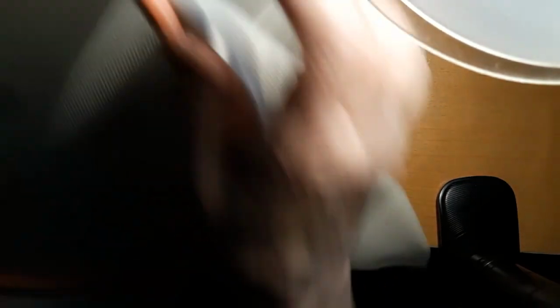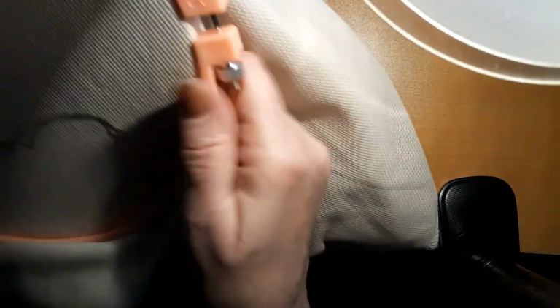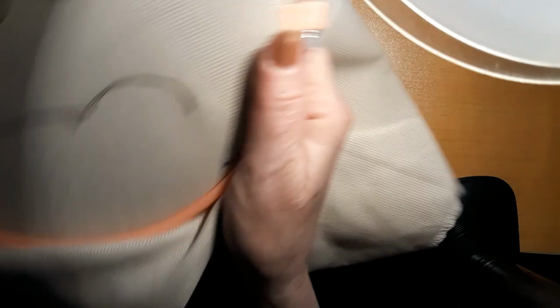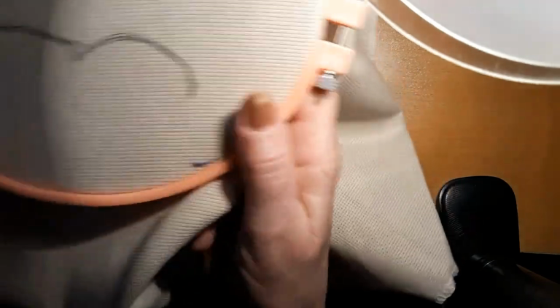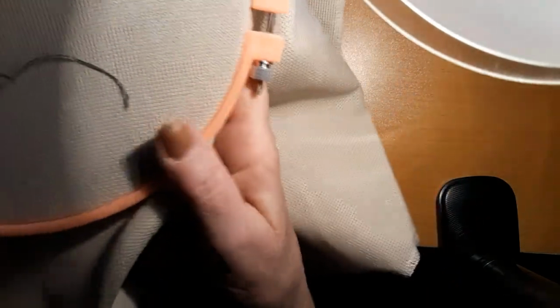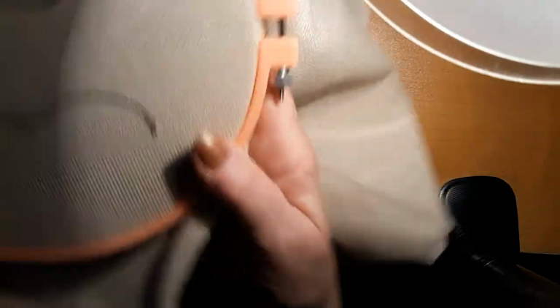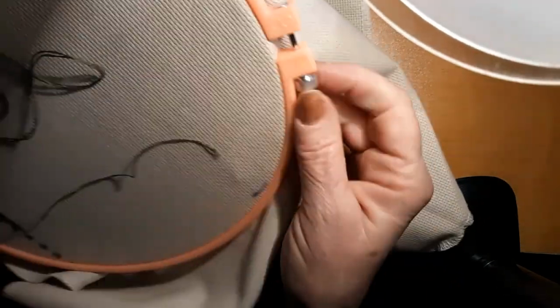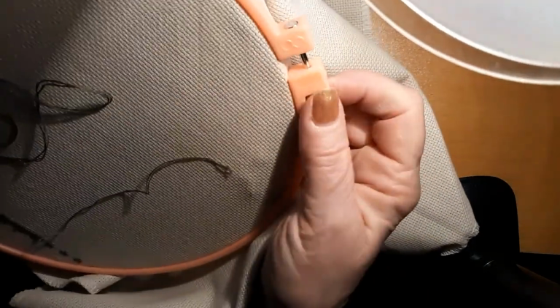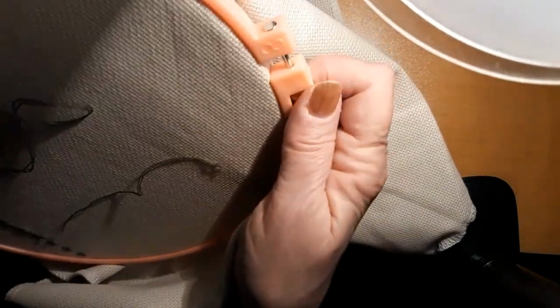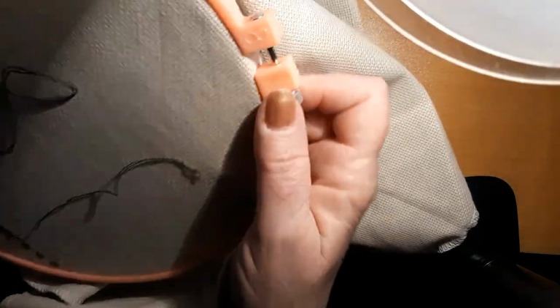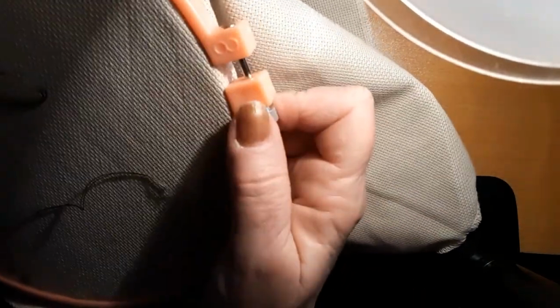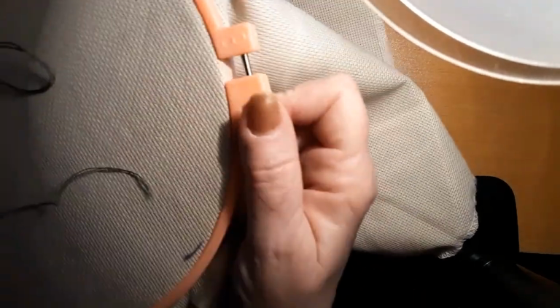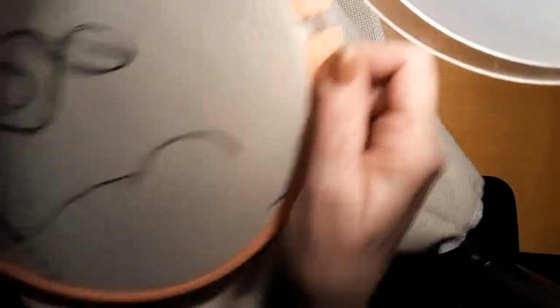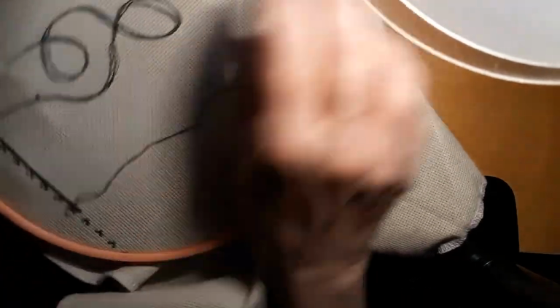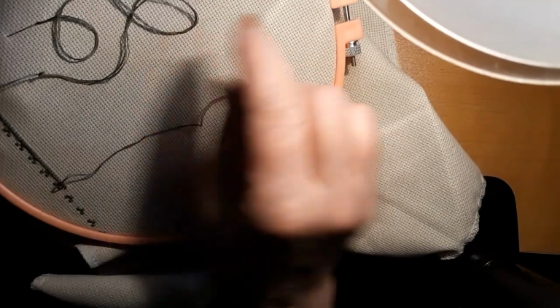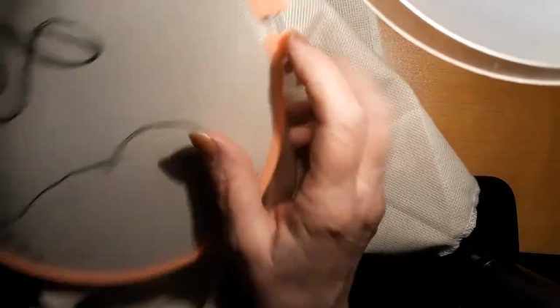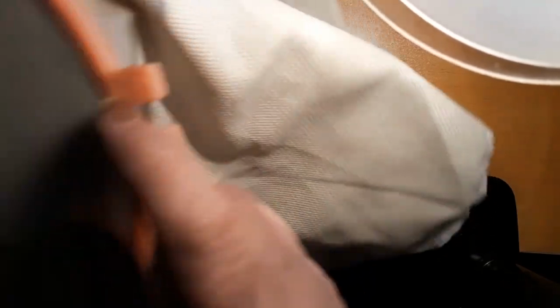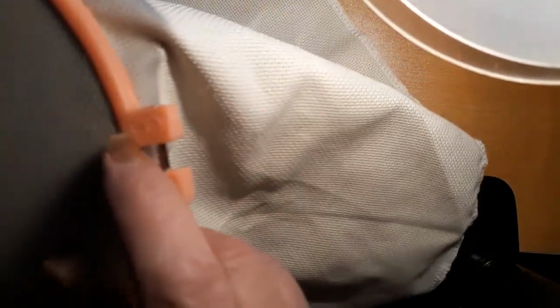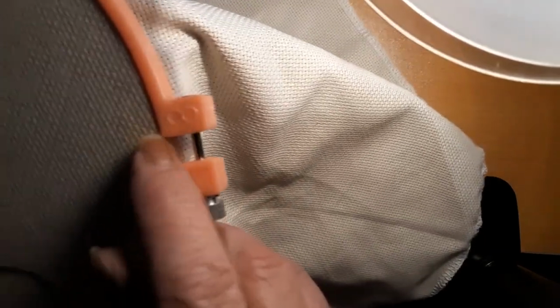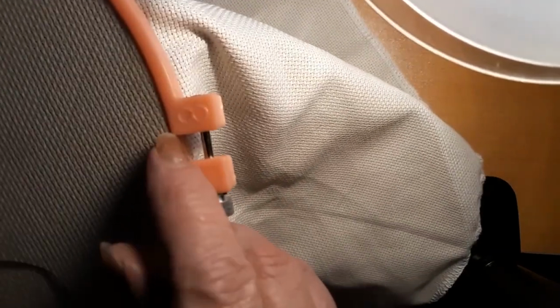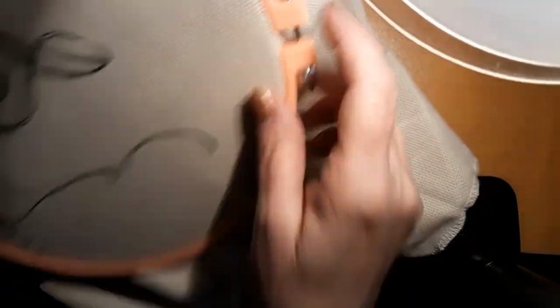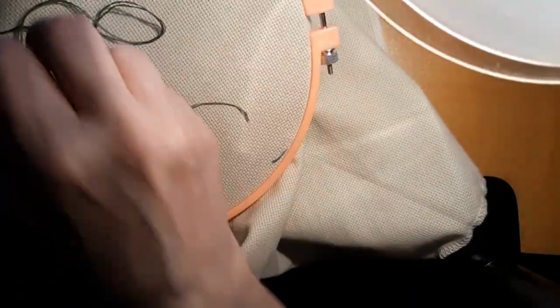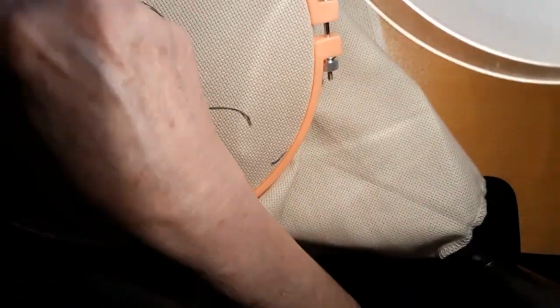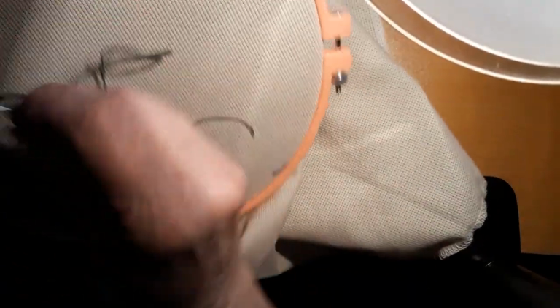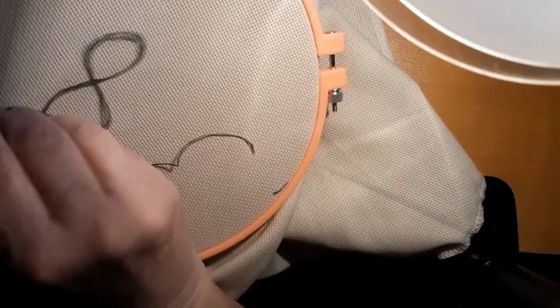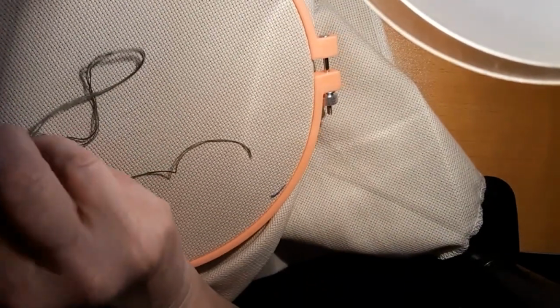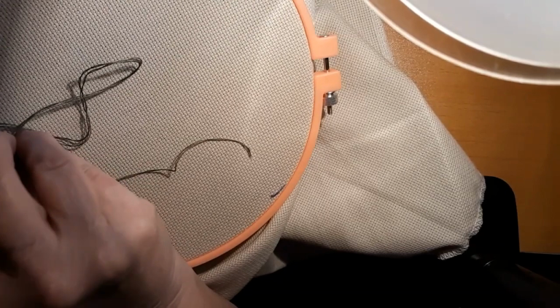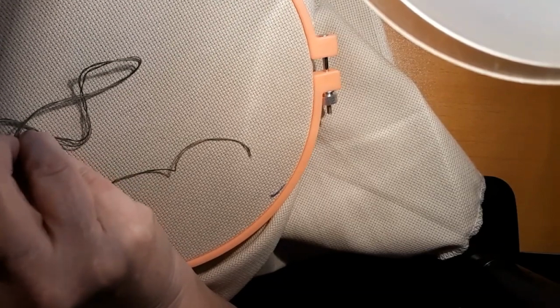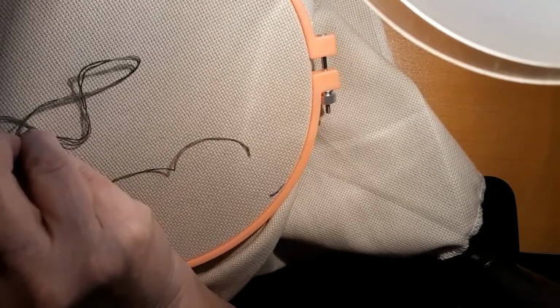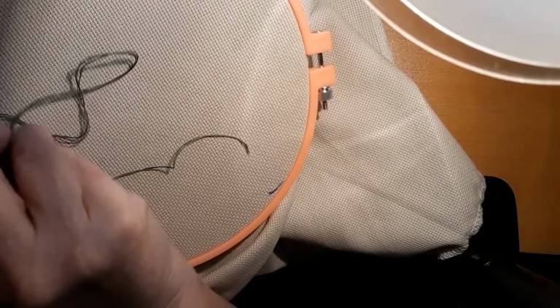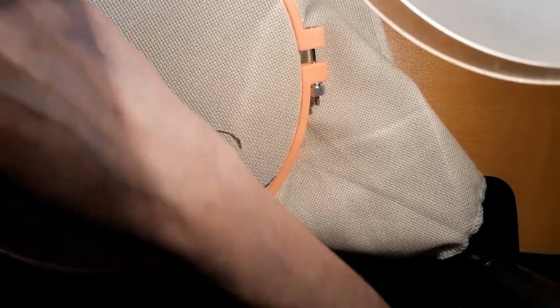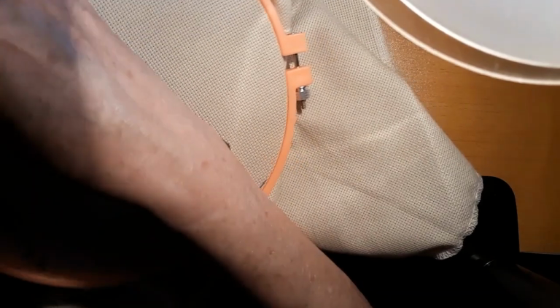I just love these hoops. They're nice and smooth, they don't catch on anything. This is an eight — it says right here, eight — so it's just a little bit bigger than what I like to use.